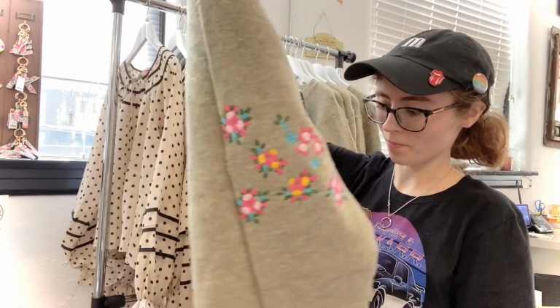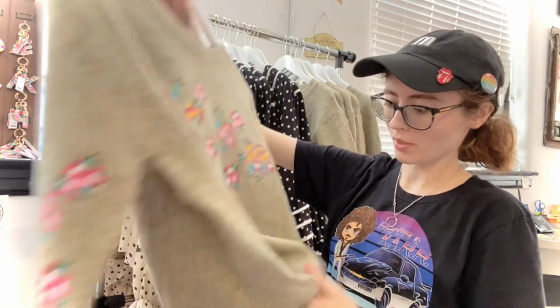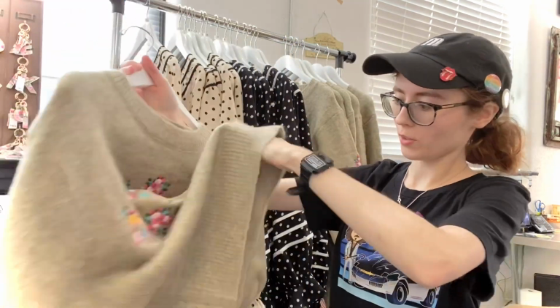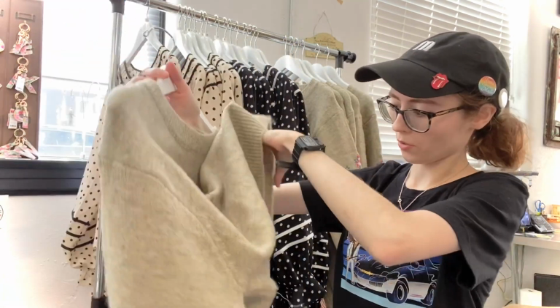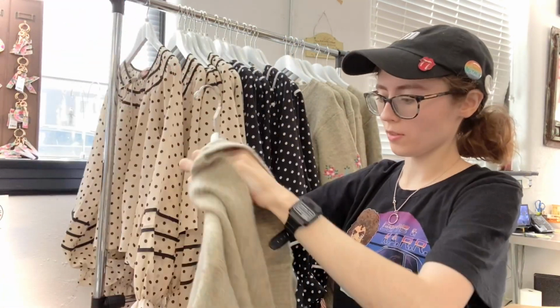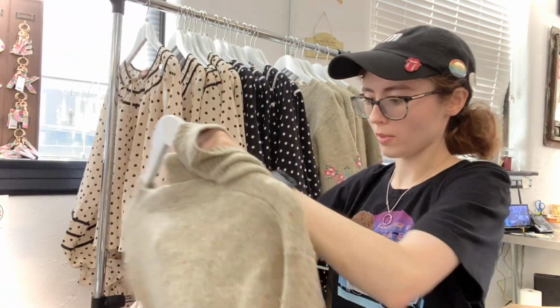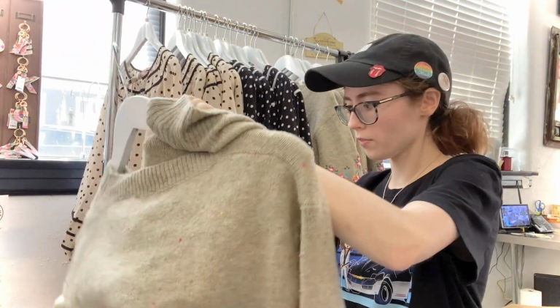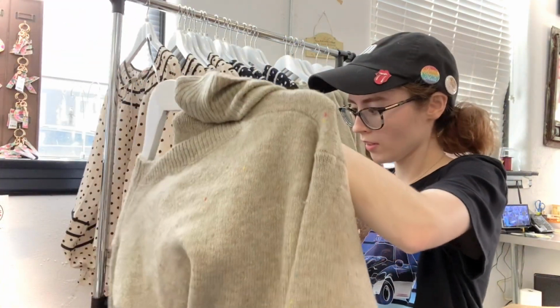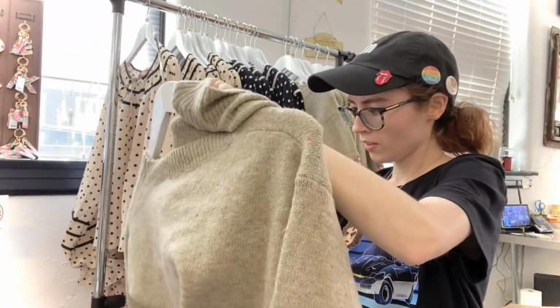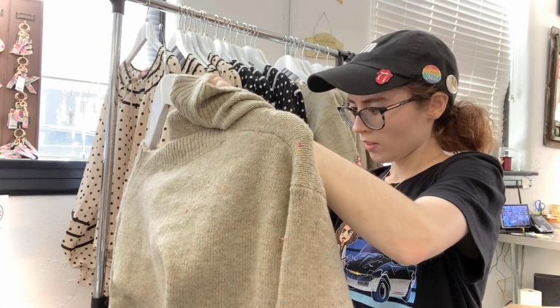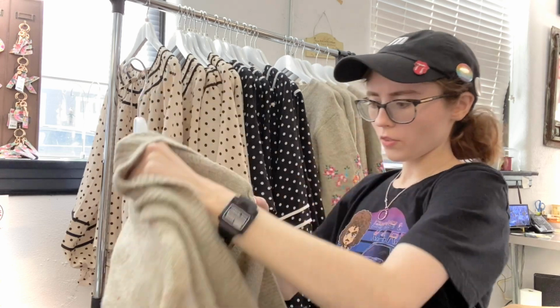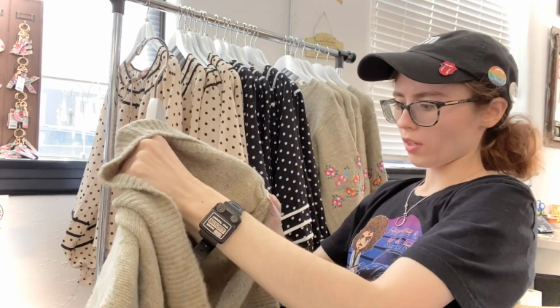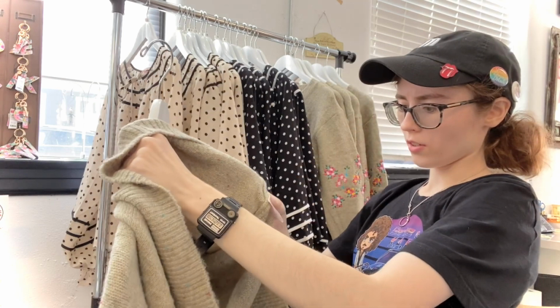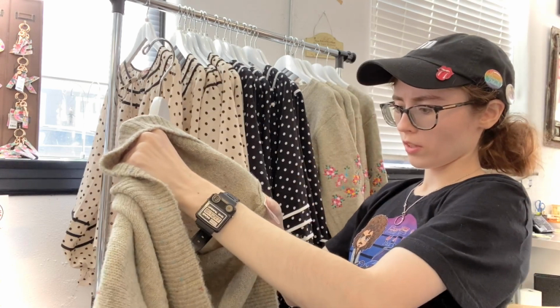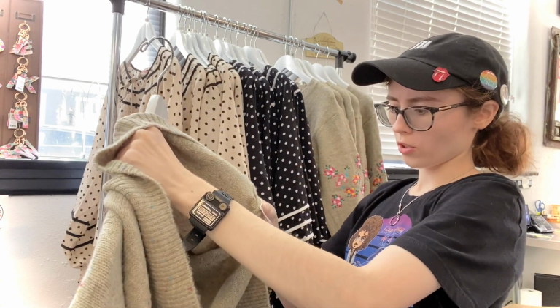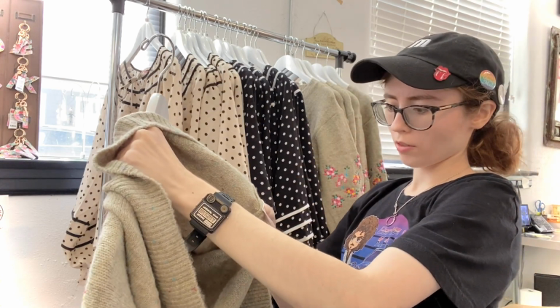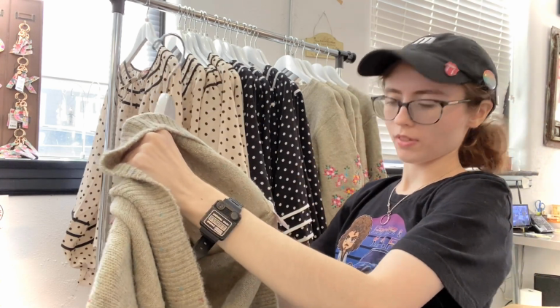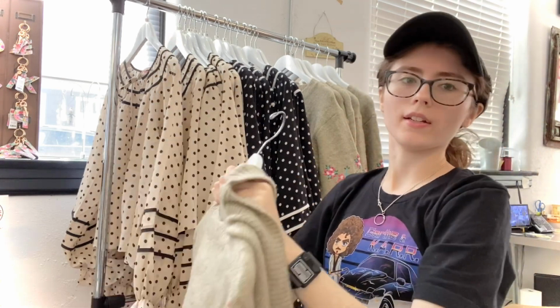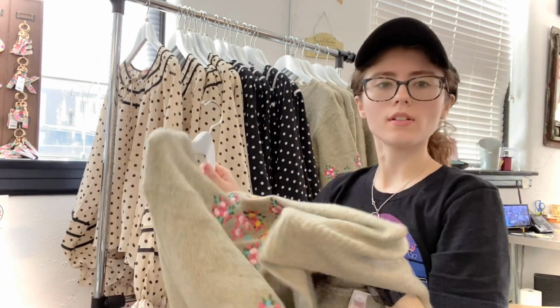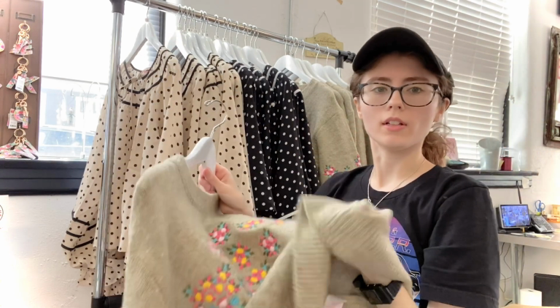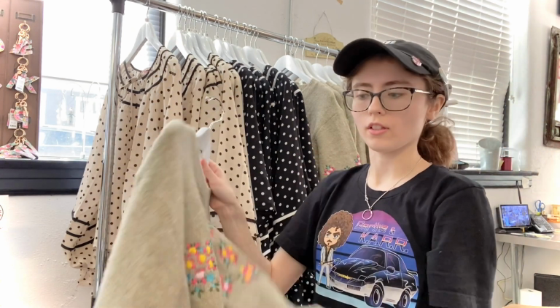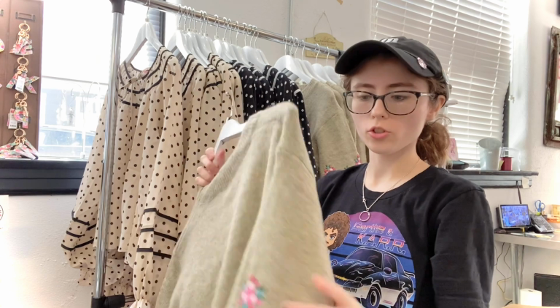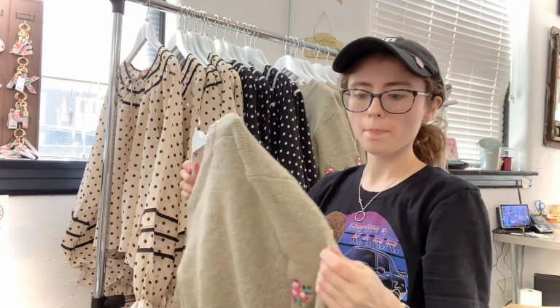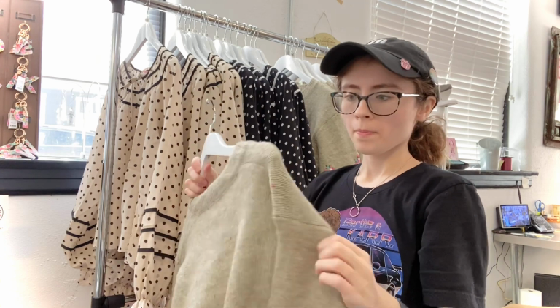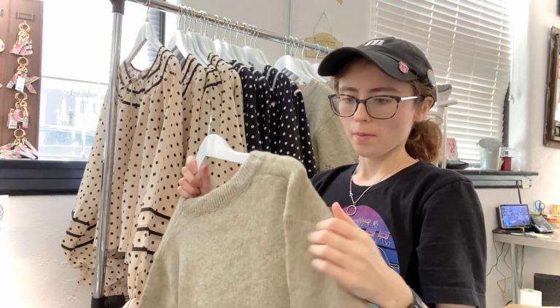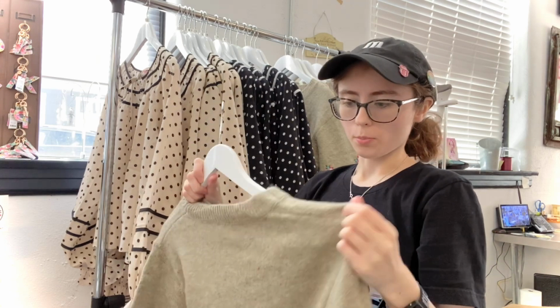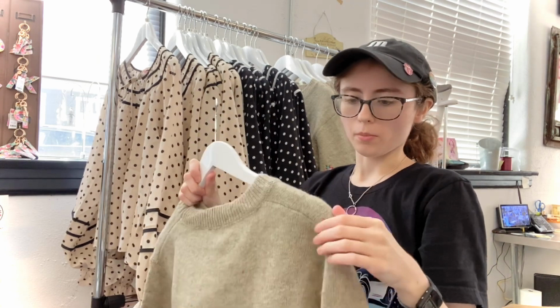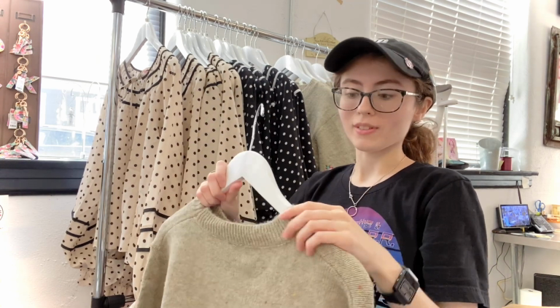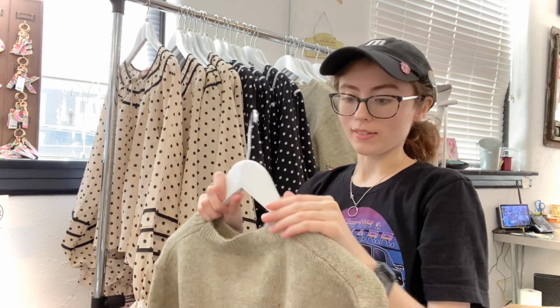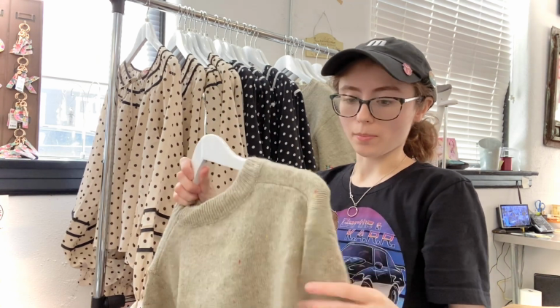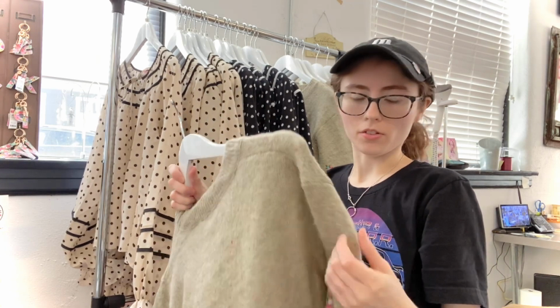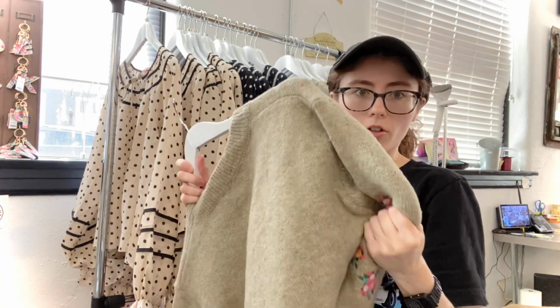Let's see what it's made of: 75% polyester, 22% acrylic, 3% spandex — so it does have a nice stretch to it, but it is predominantly polyester and acrylic. Super cute.